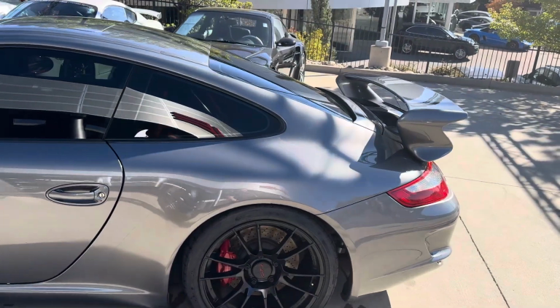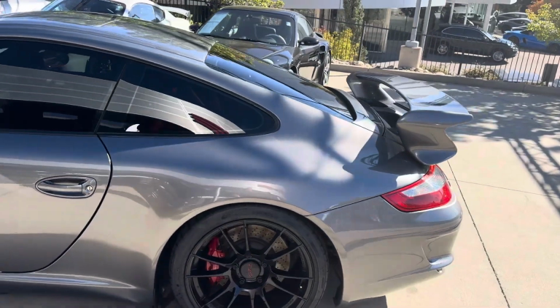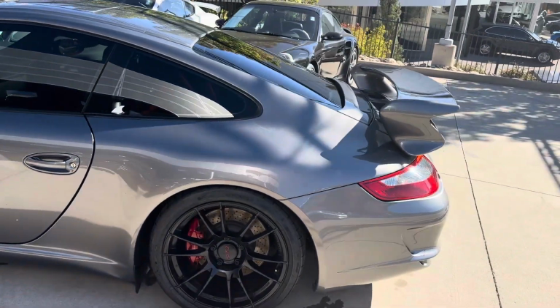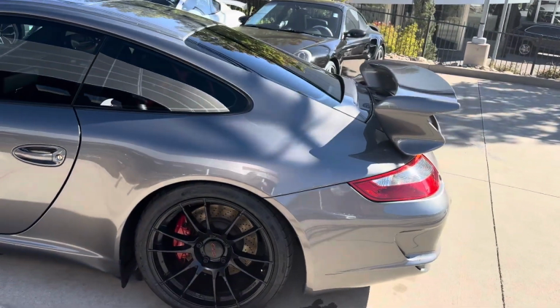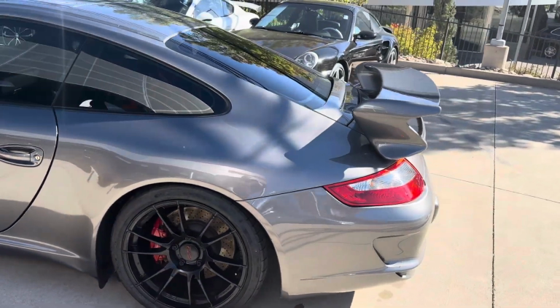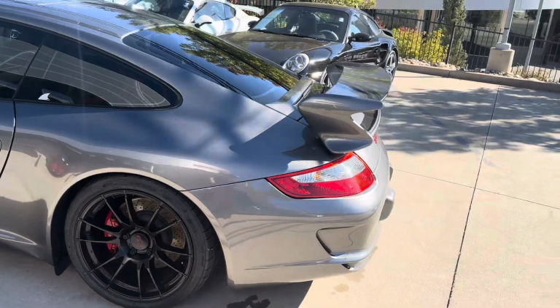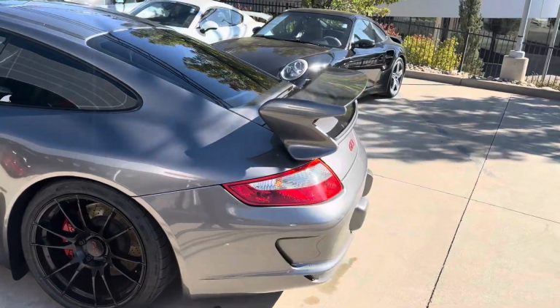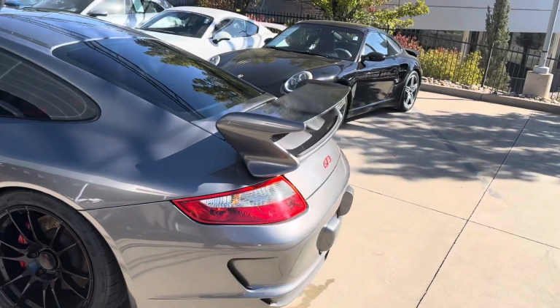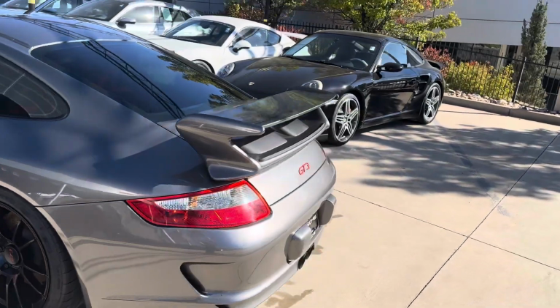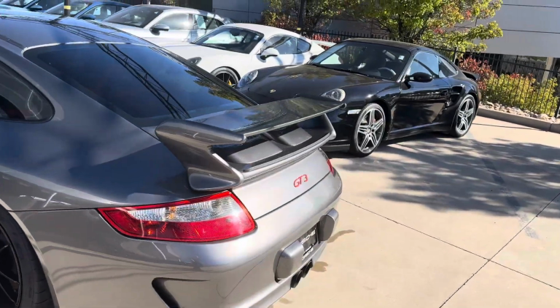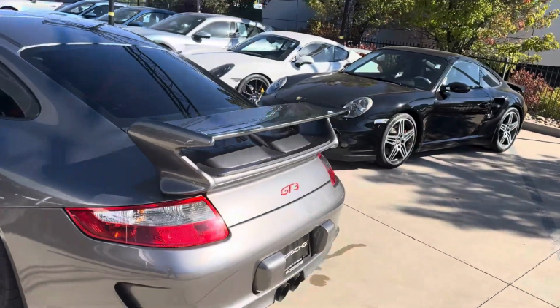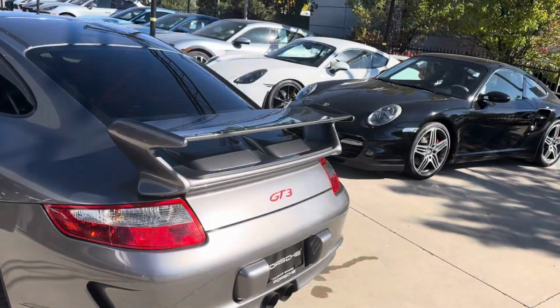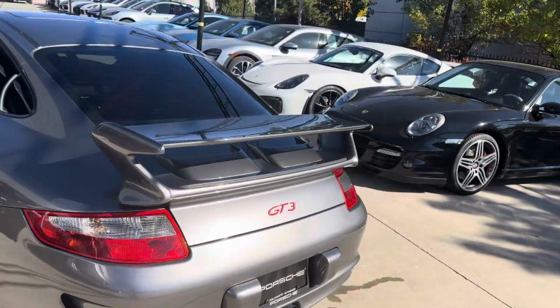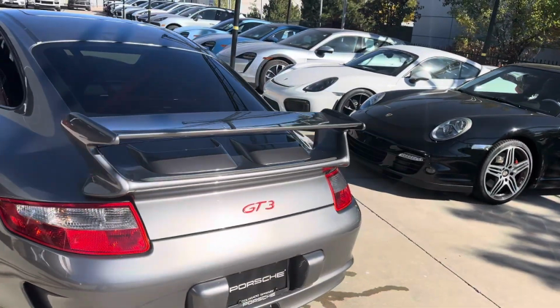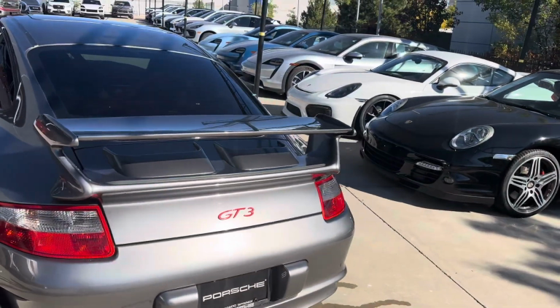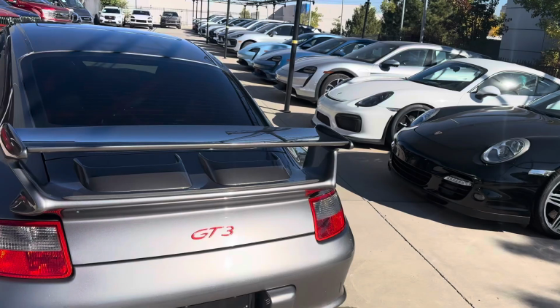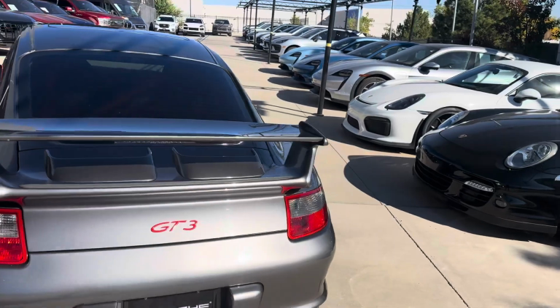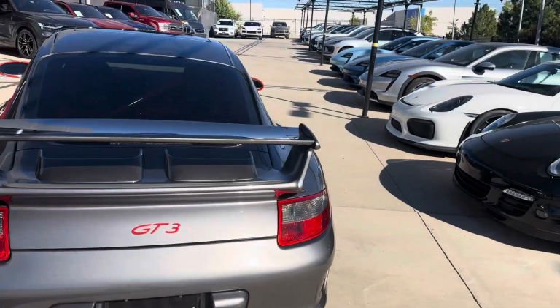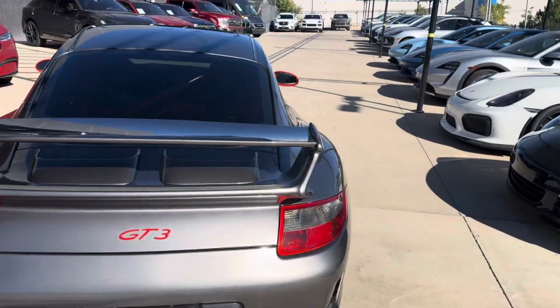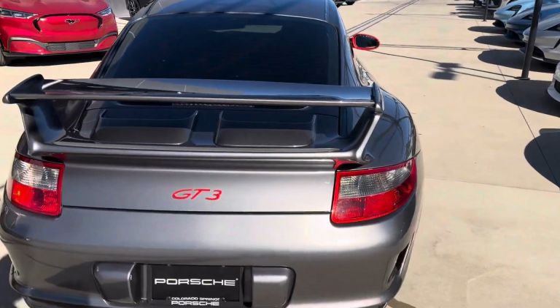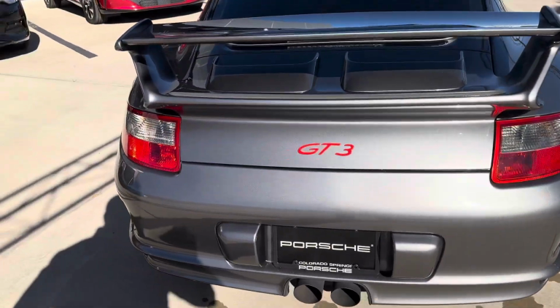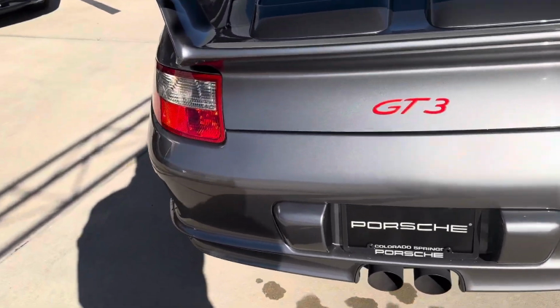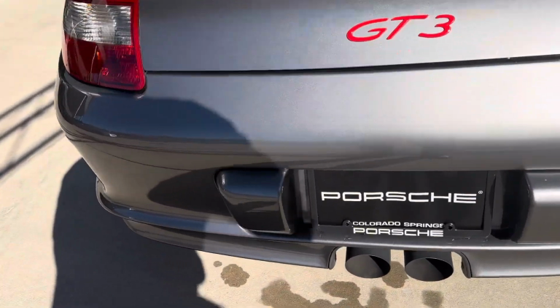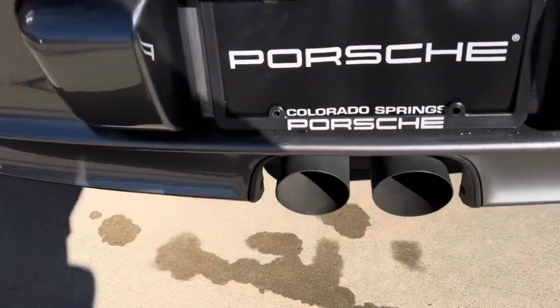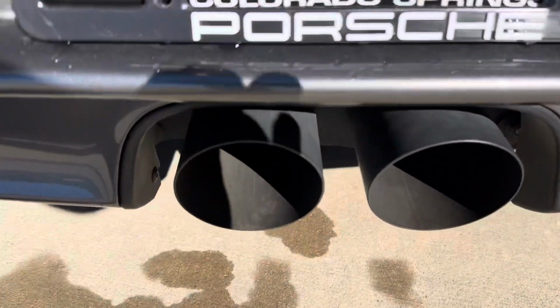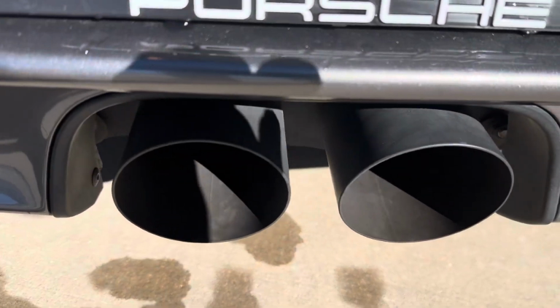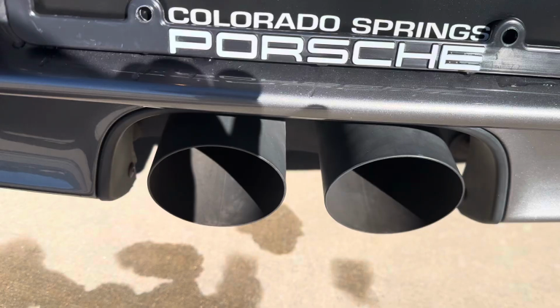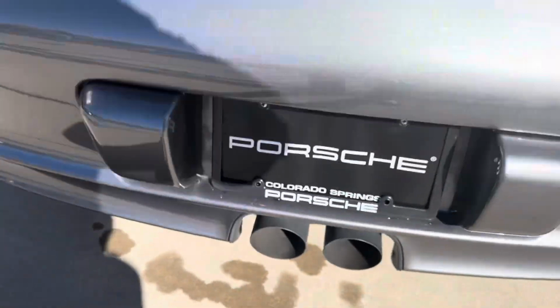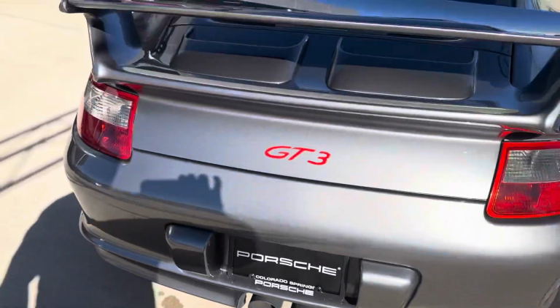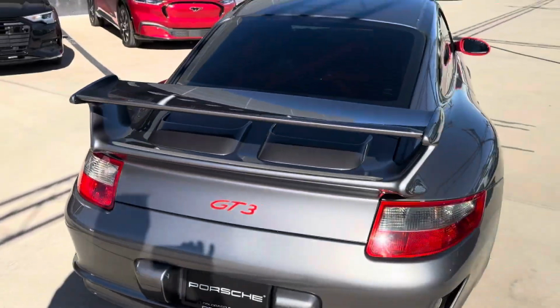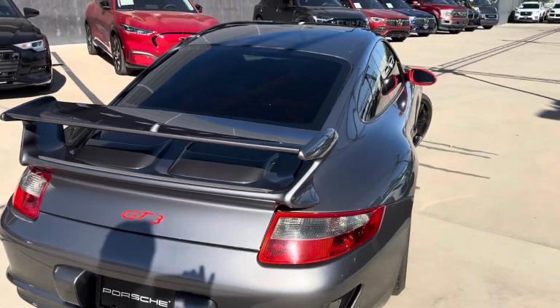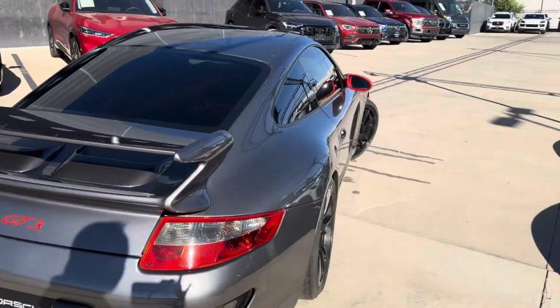This car is super fun to drive — just gets up and goes. 9,000 RPM in every gear, makes it just sing. It does have the Sharkwerks center bypass, which makes it sound absolutely fantastic.